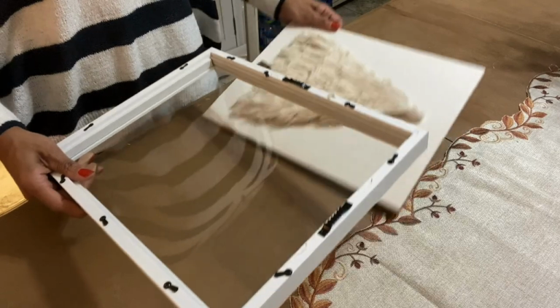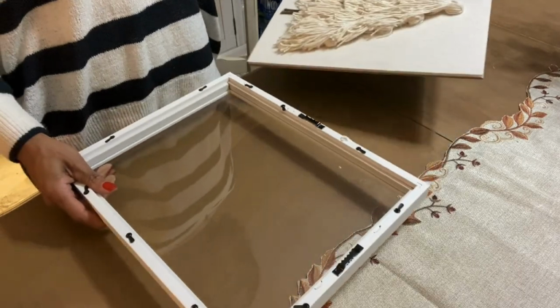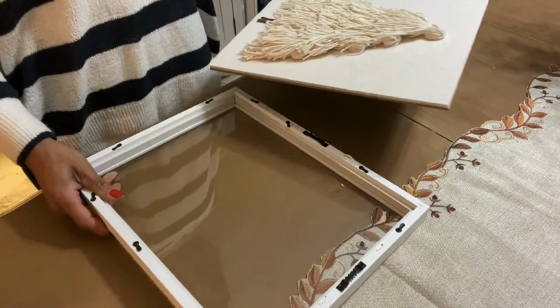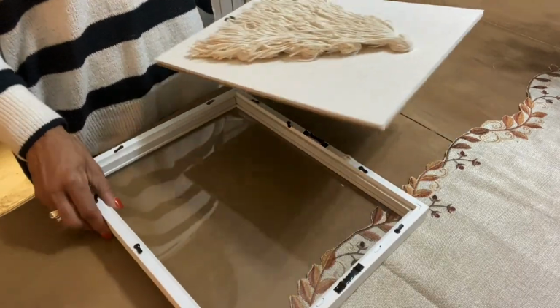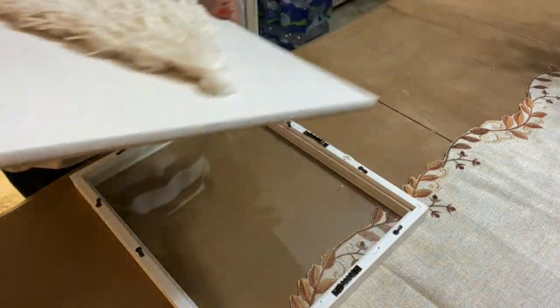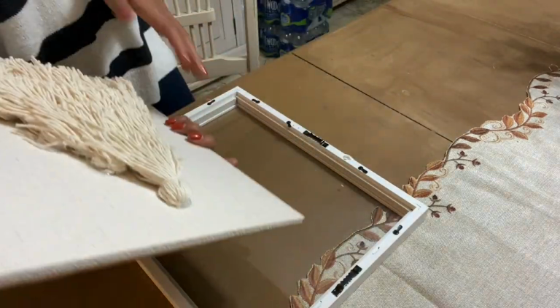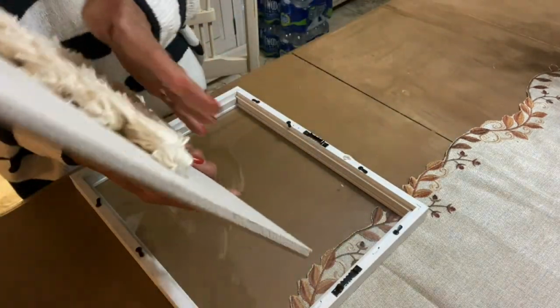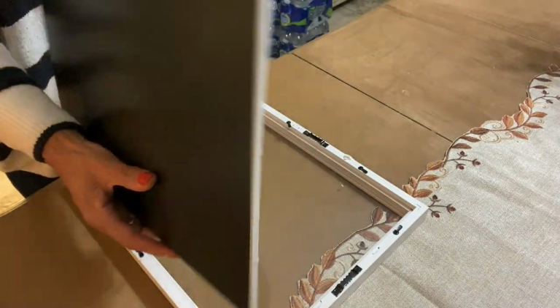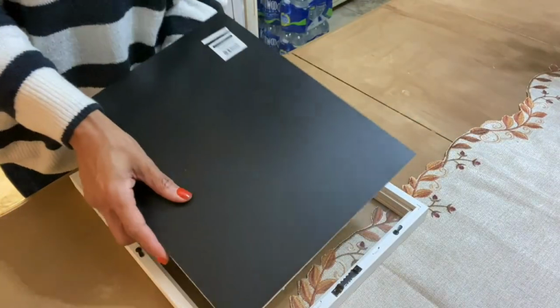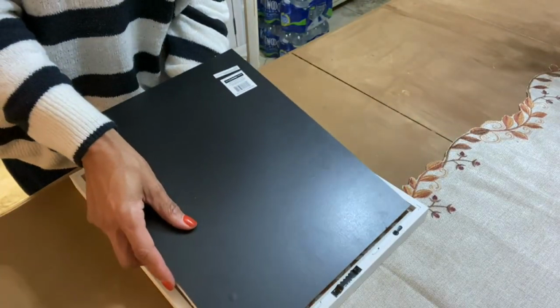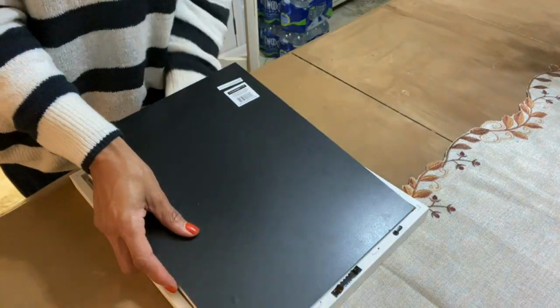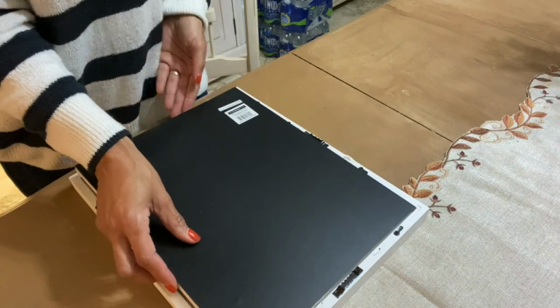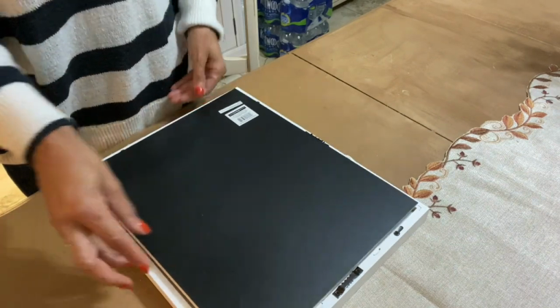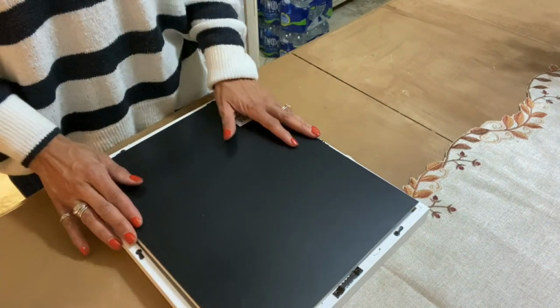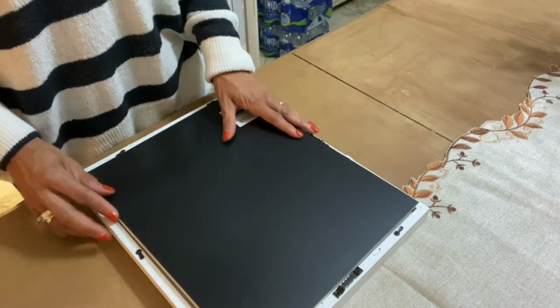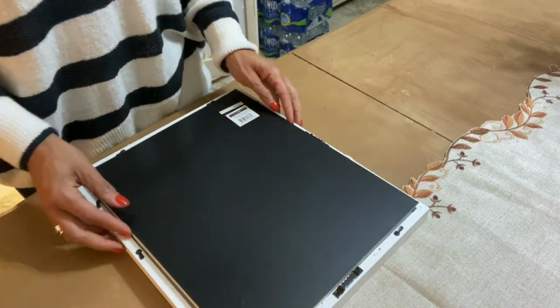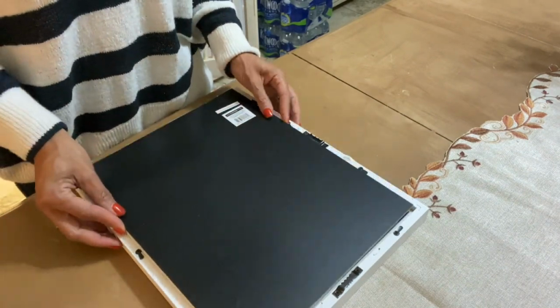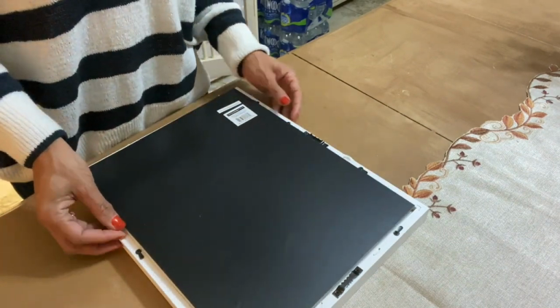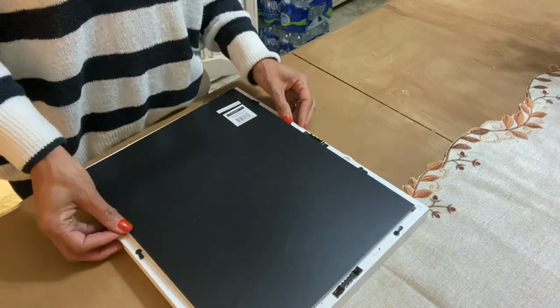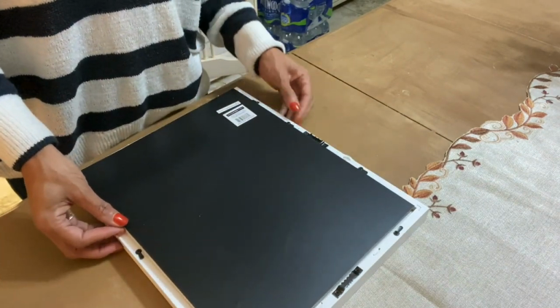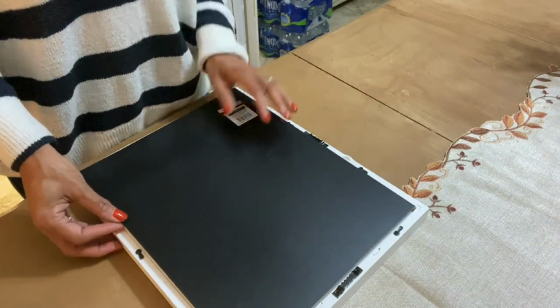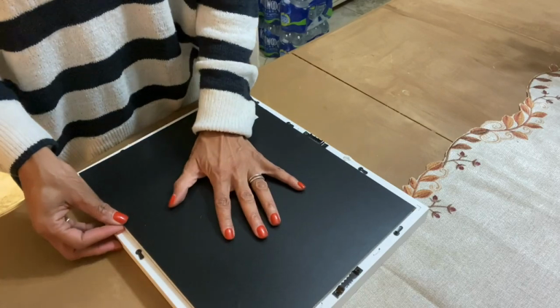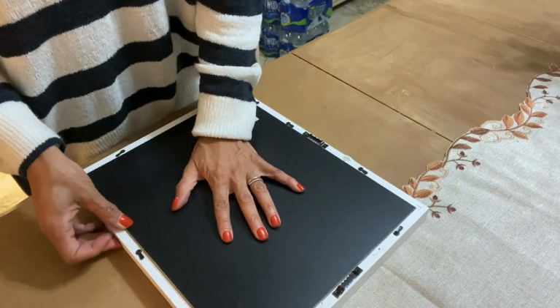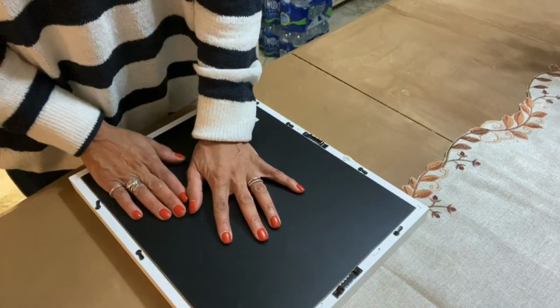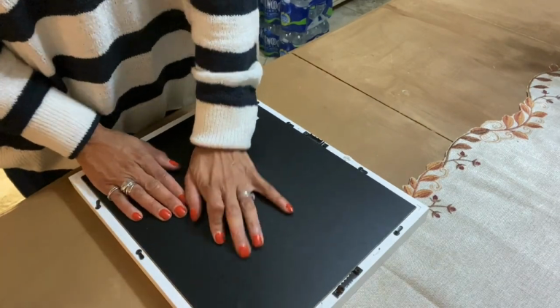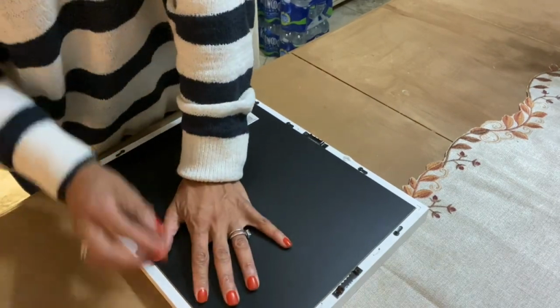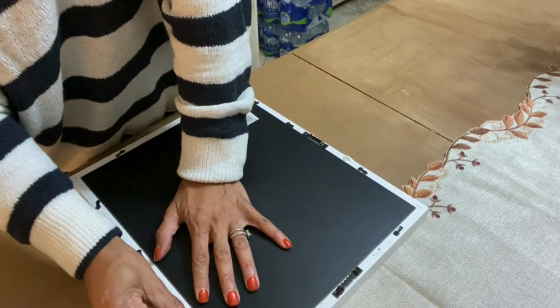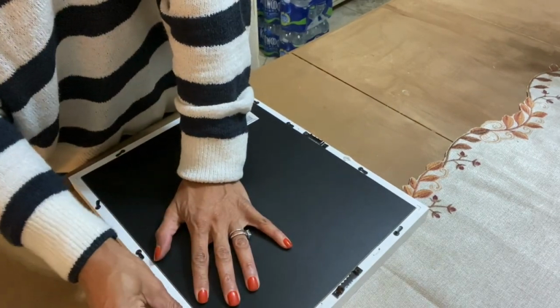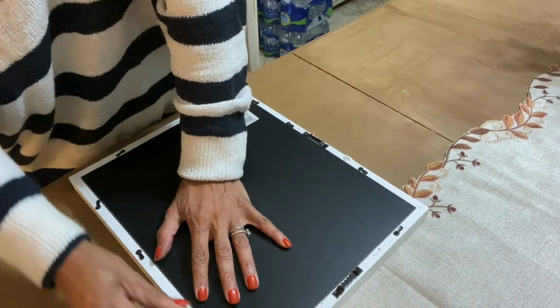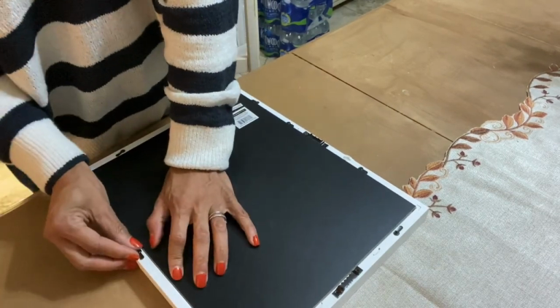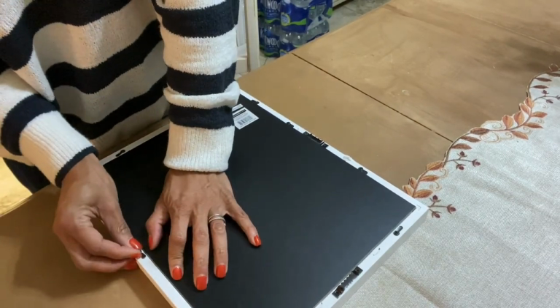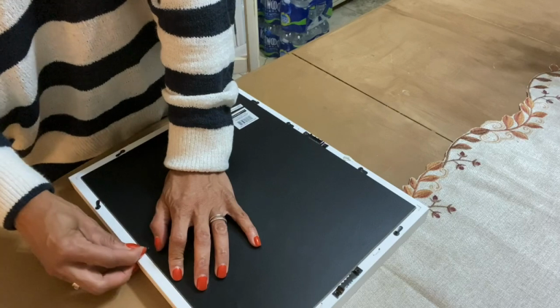Now that my tree is all done, I'm going to put it in the shadow box. In reality, you could leave the glass out of this if you don't want your tassels to be smooshed. If you want them to just hang freely, just take the glass out and don't use it.